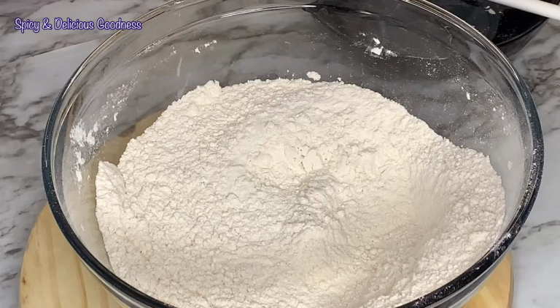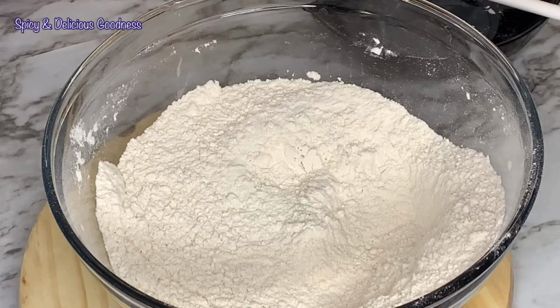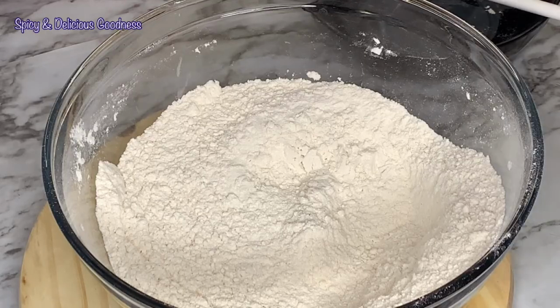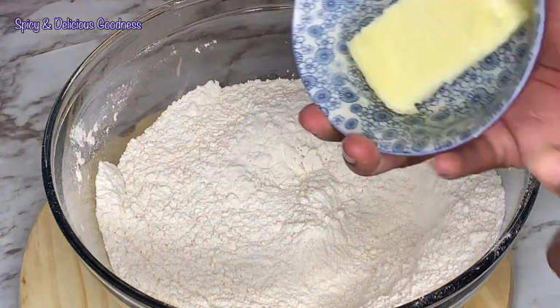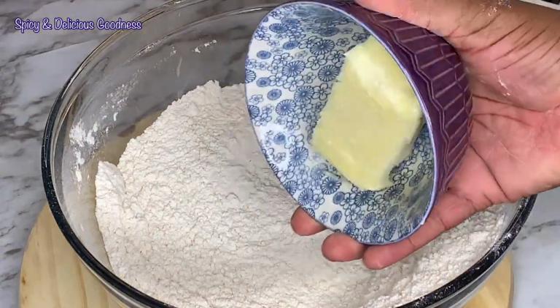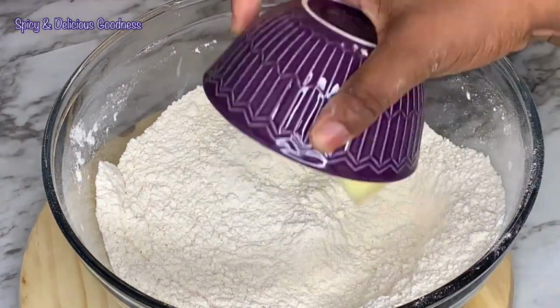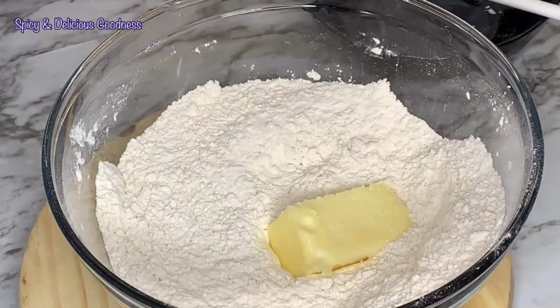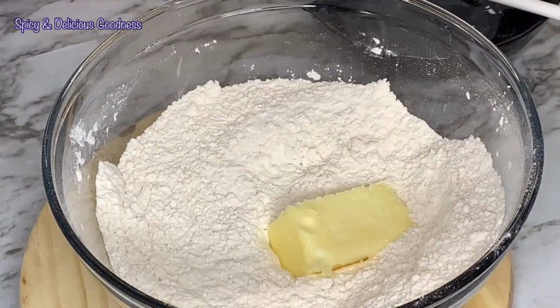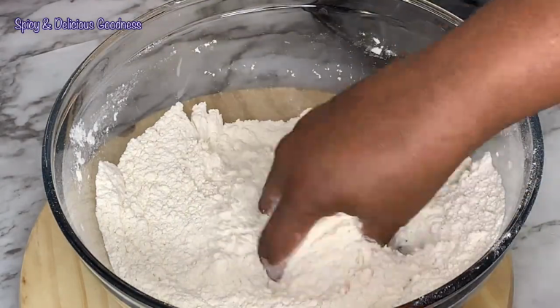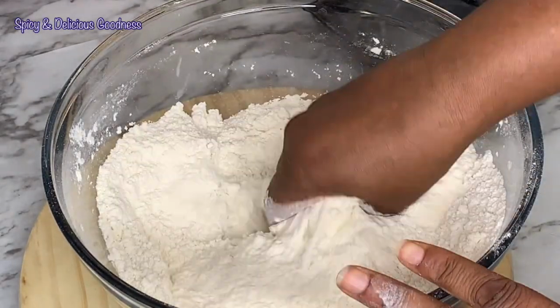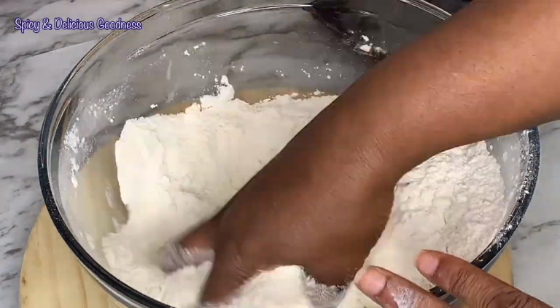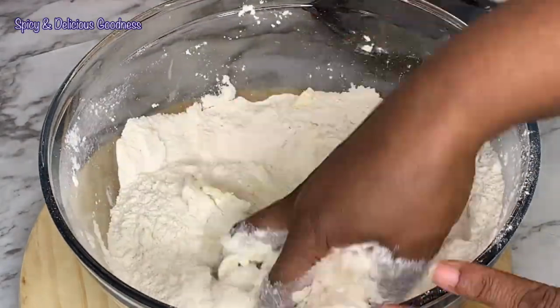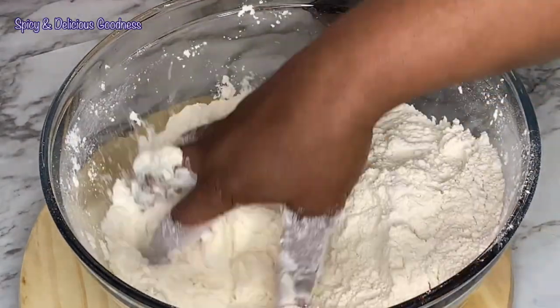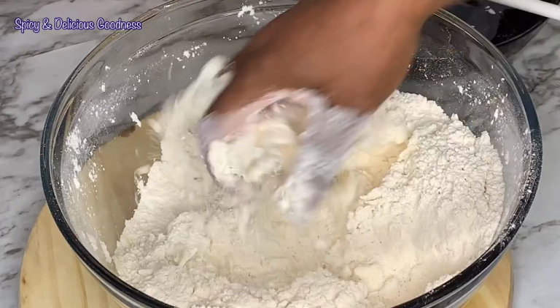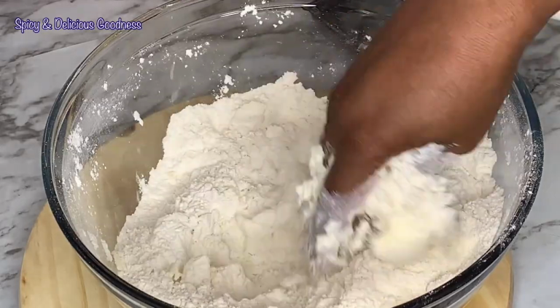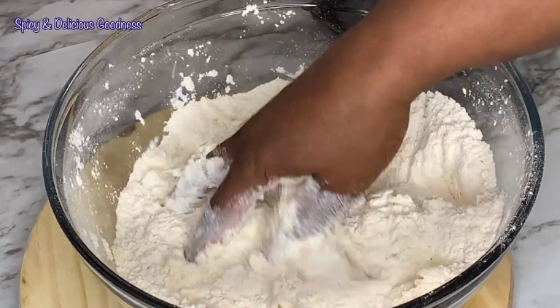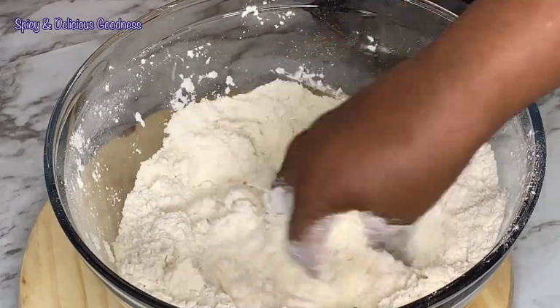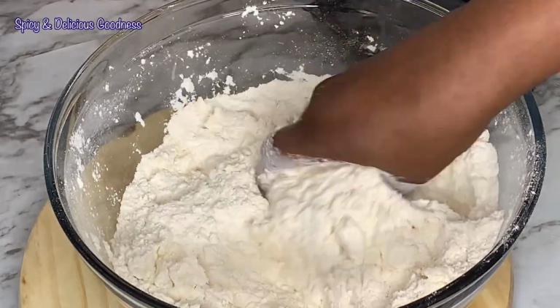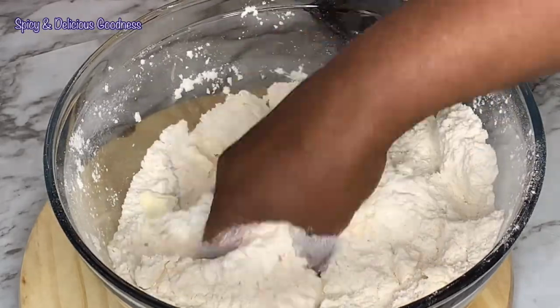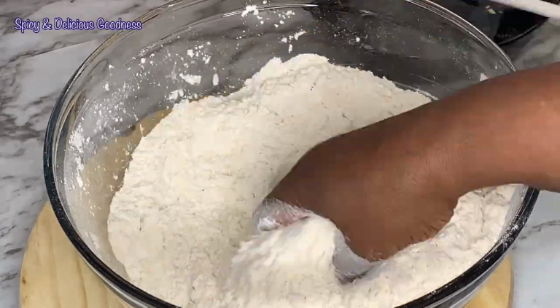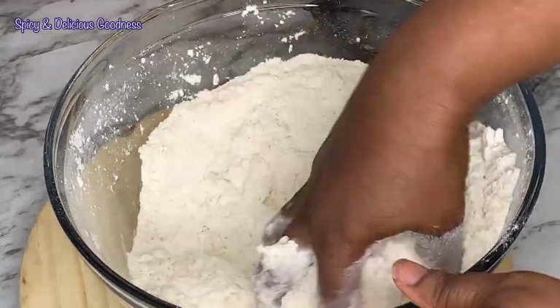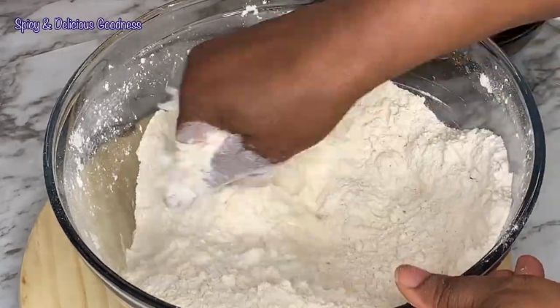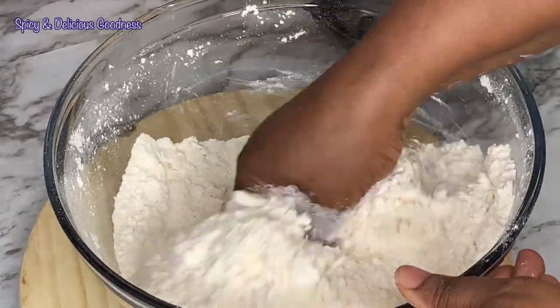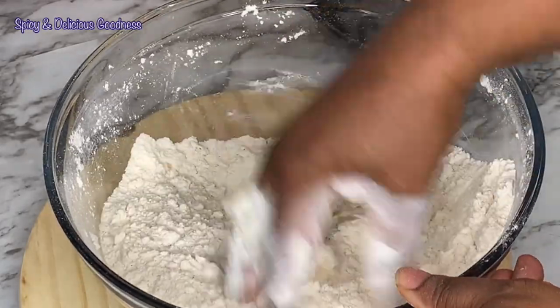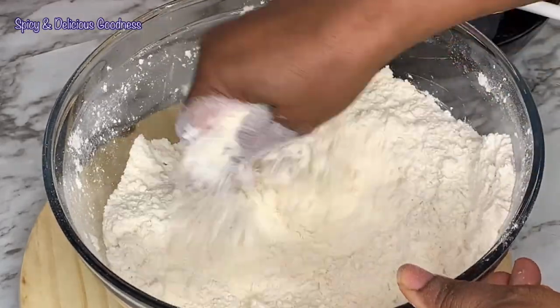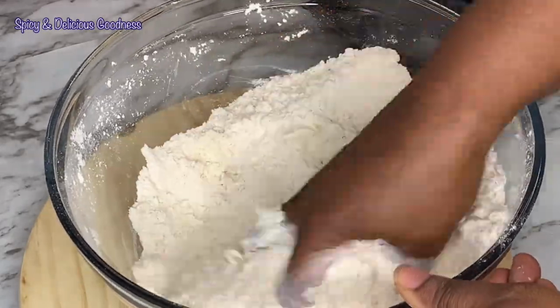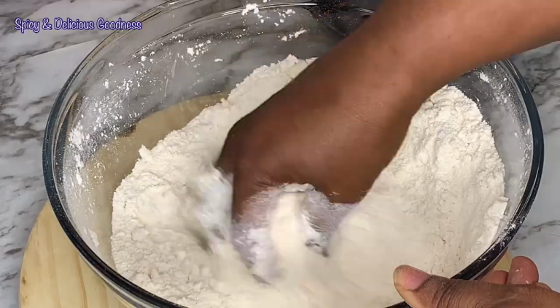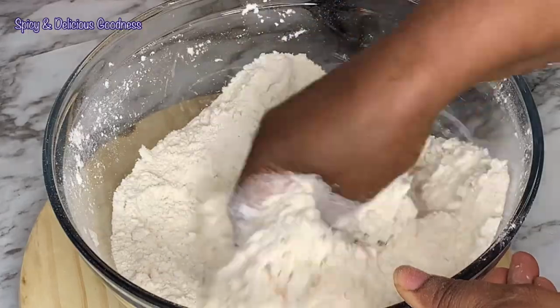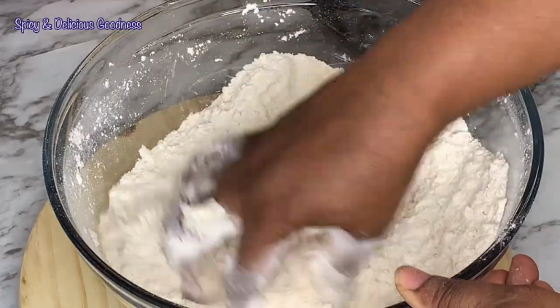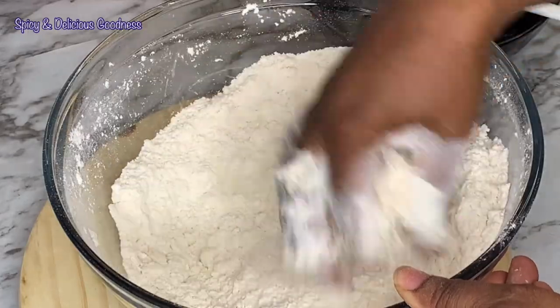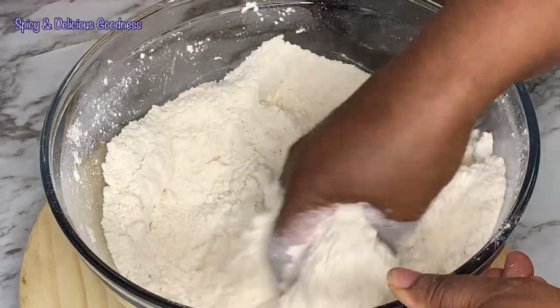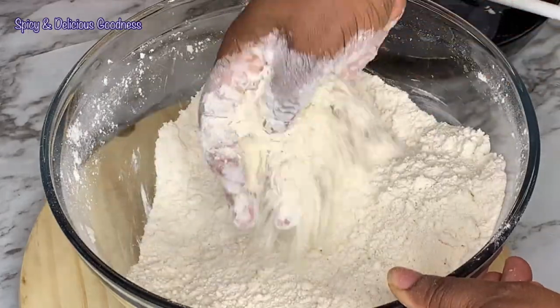Then I'm going to add half a cup of butter and mix it in. You don't have to use cold butter — you can use room temperature butter. When you are done, the end product should look more like bread crumbs.